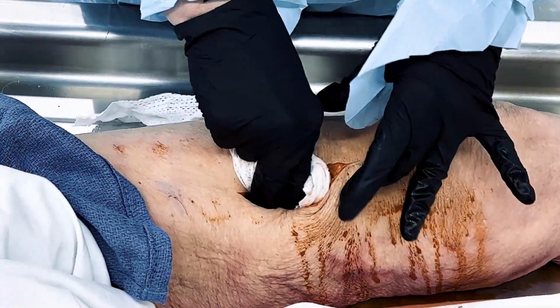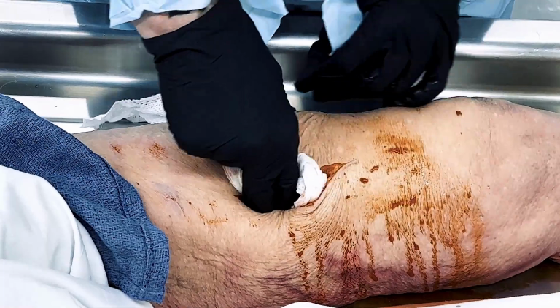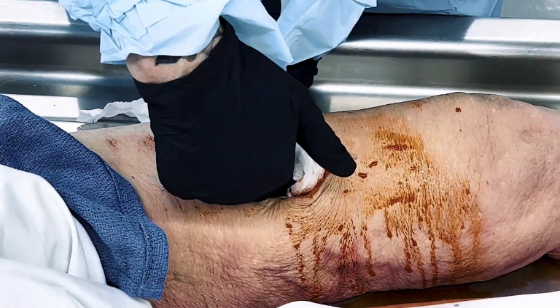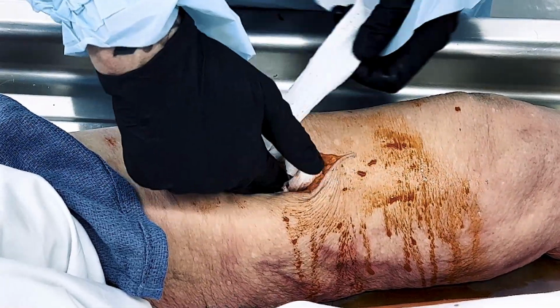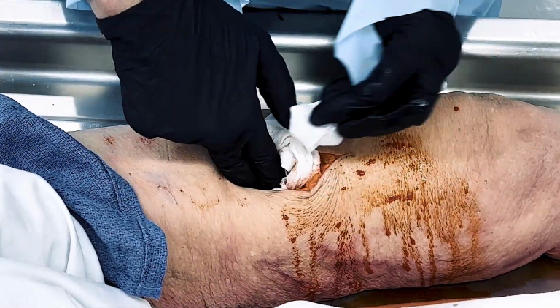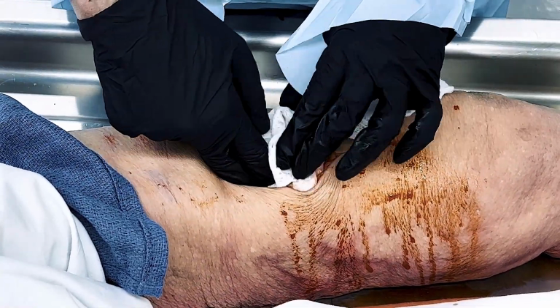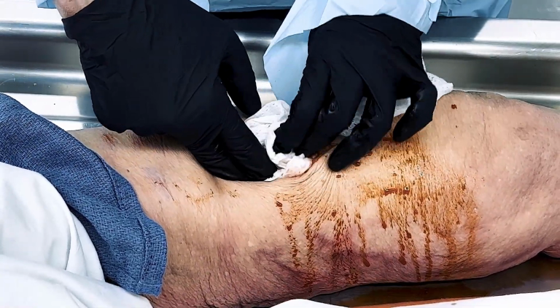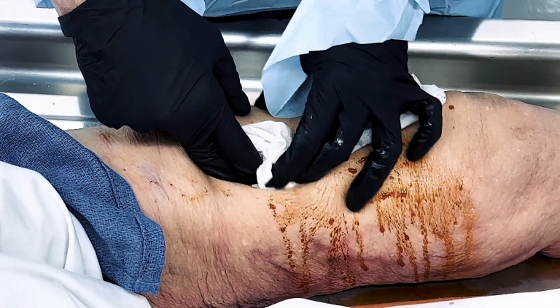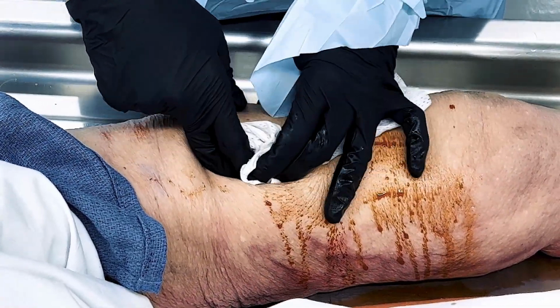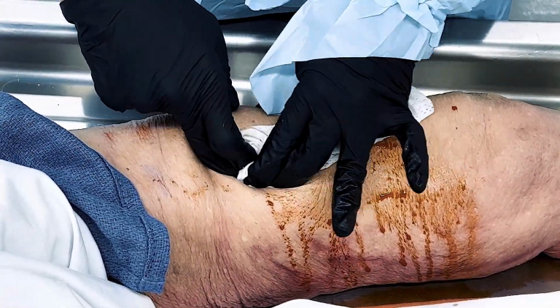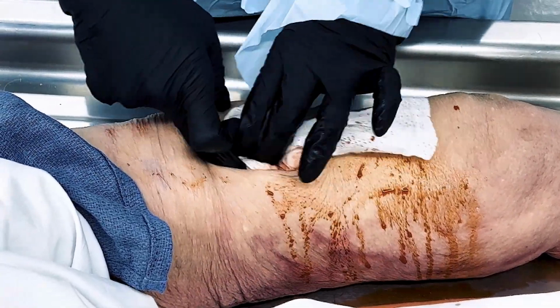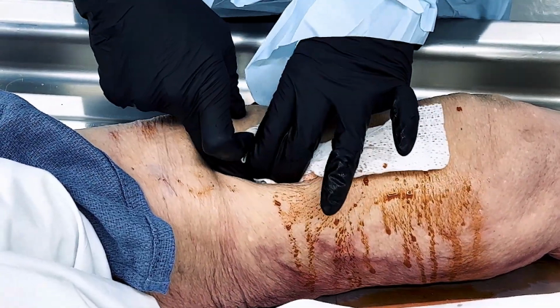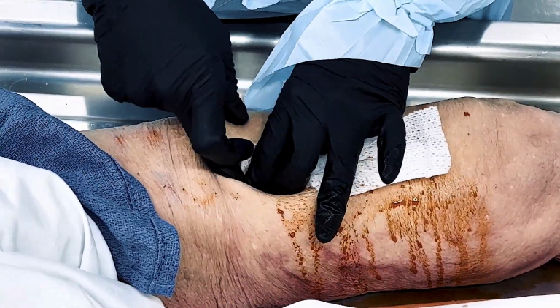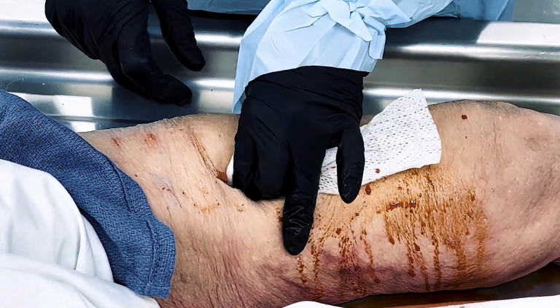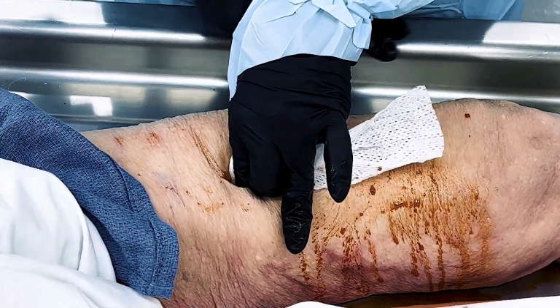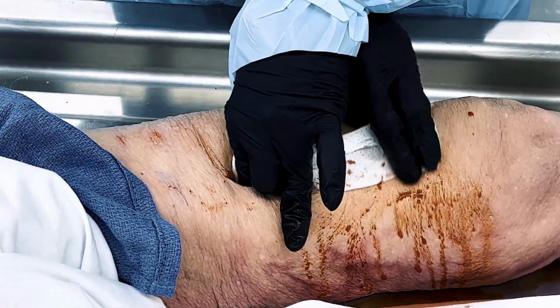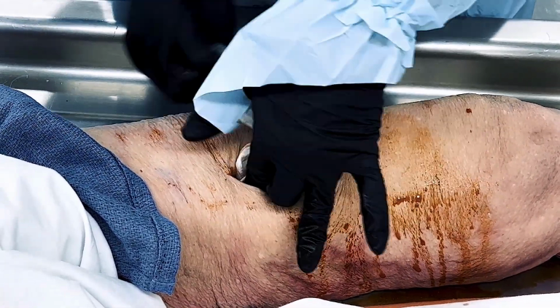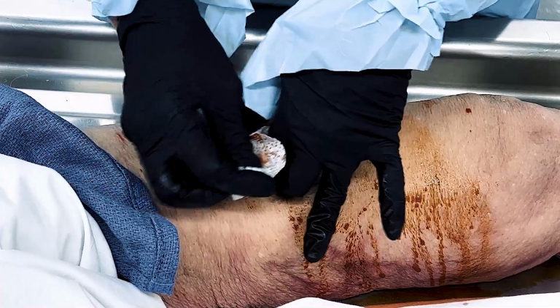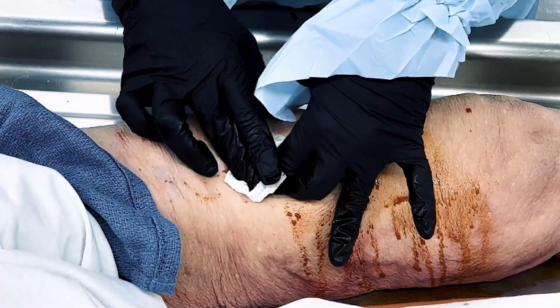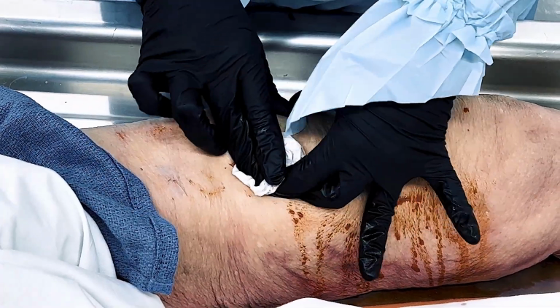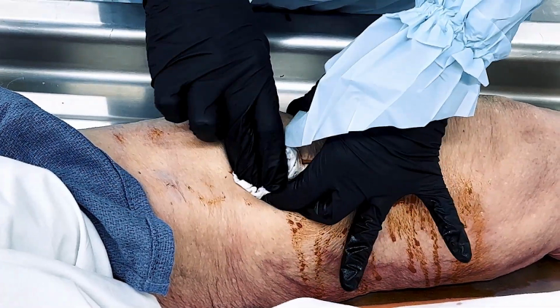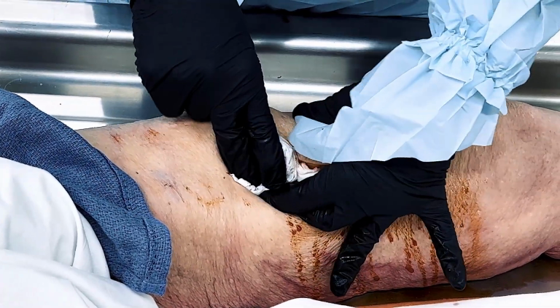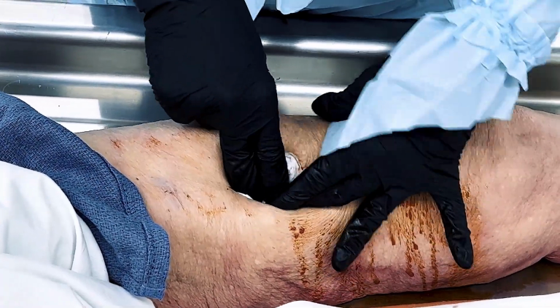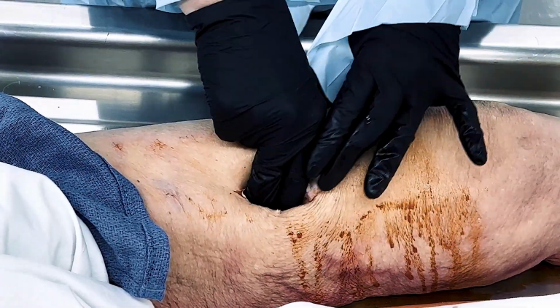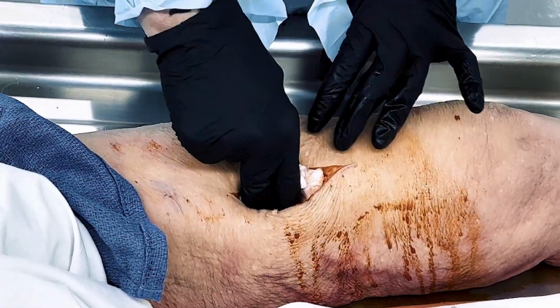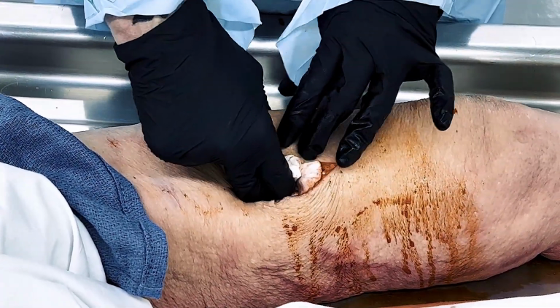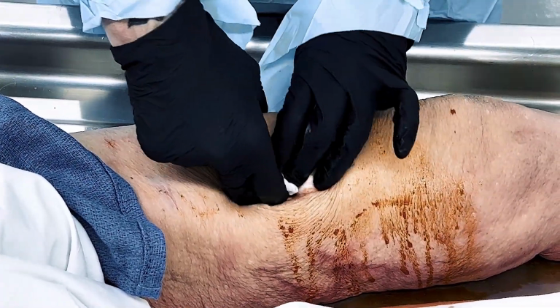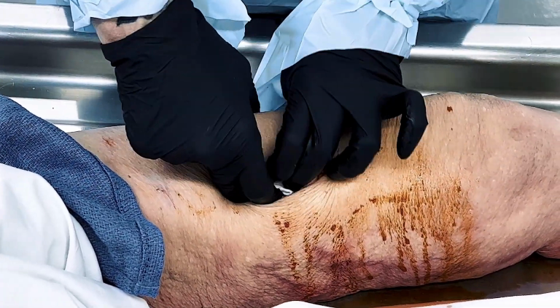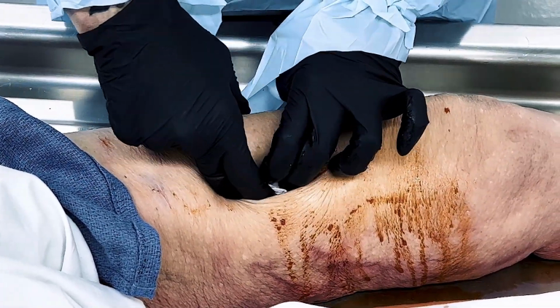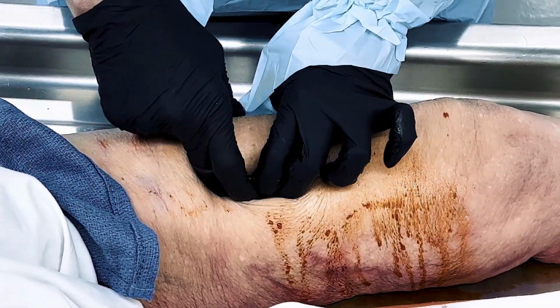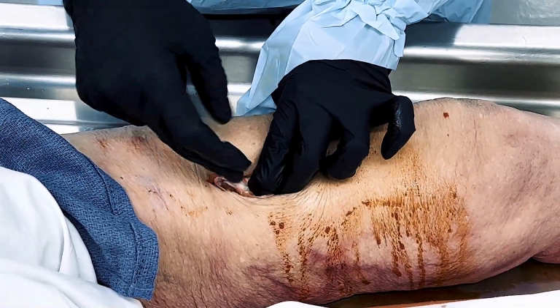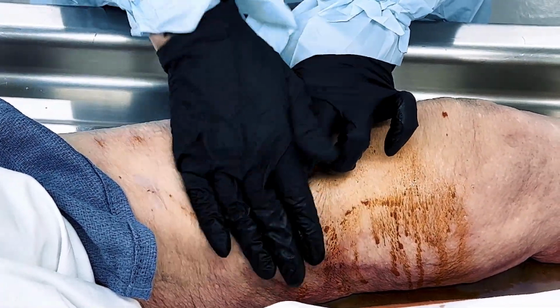Quick clot combat gauze is a hemostatic dressing used to control severe bleeding that cannot be managed with direct pressure alone. It works by accelerating the body's natural clotting process.